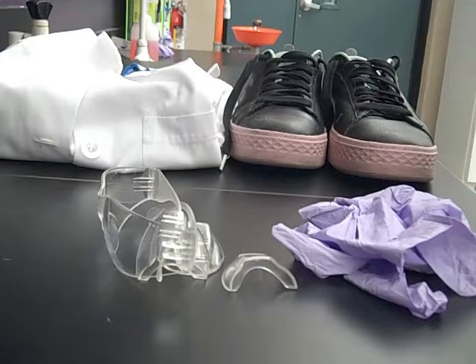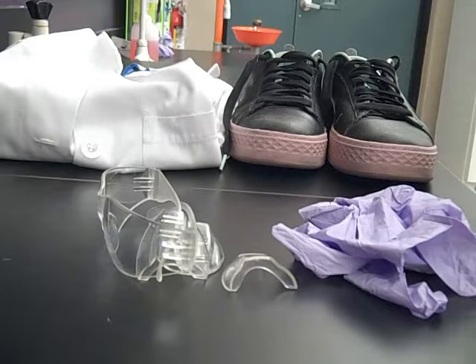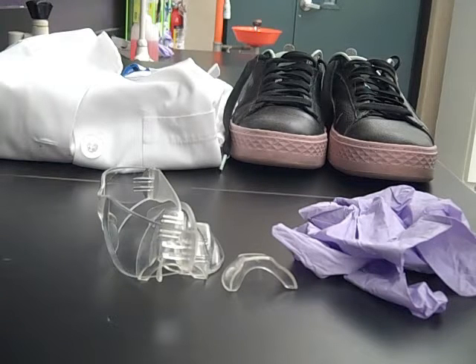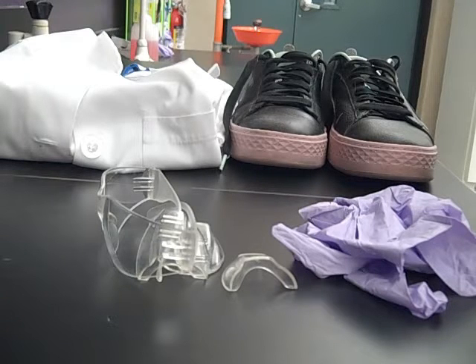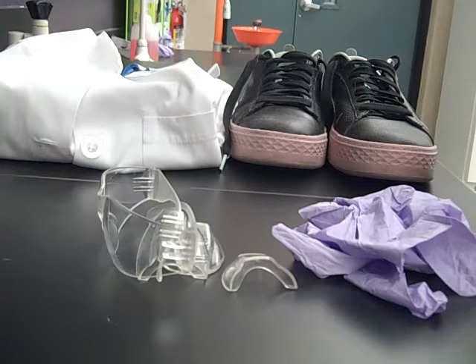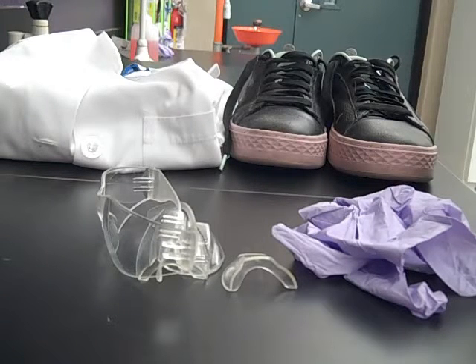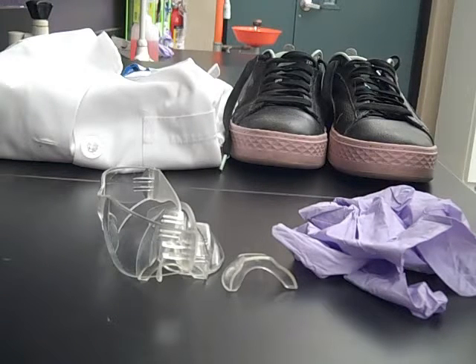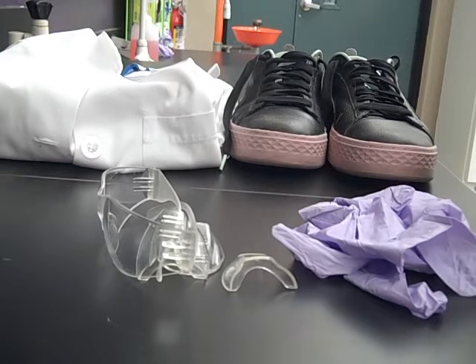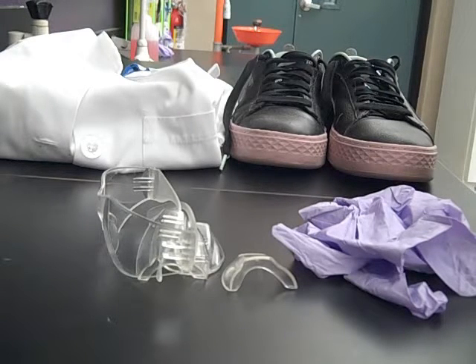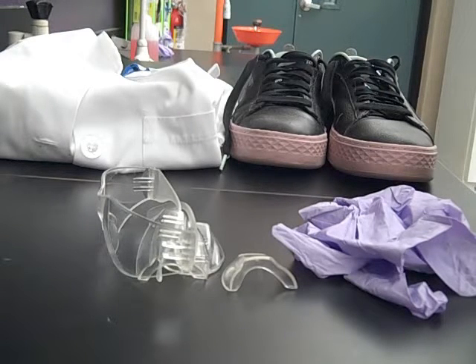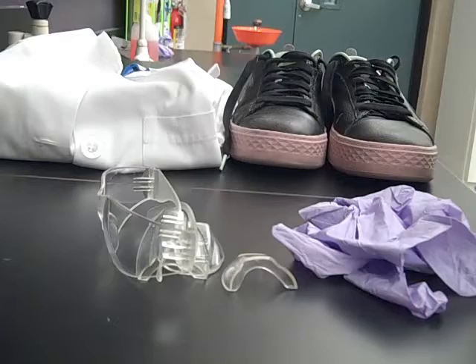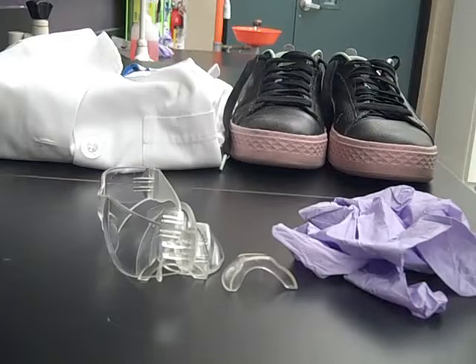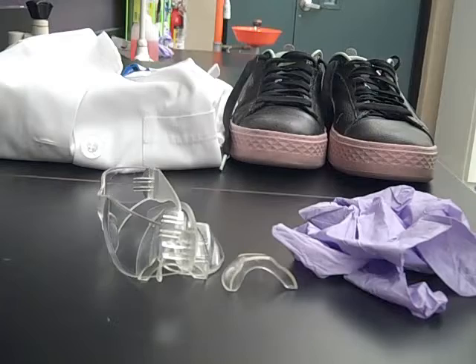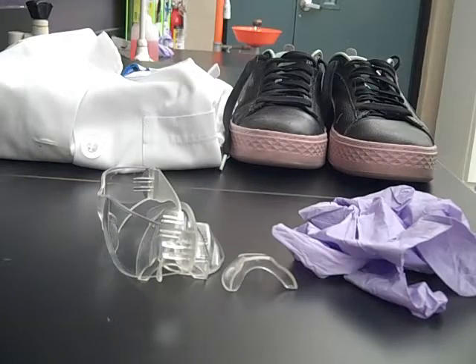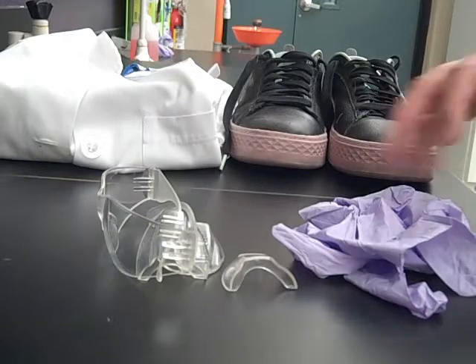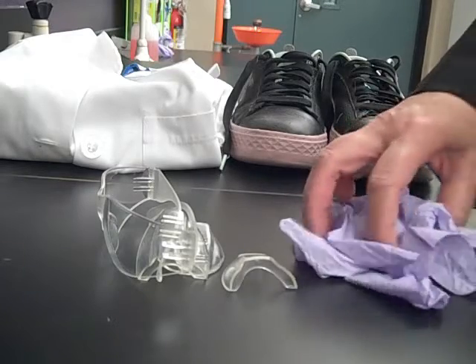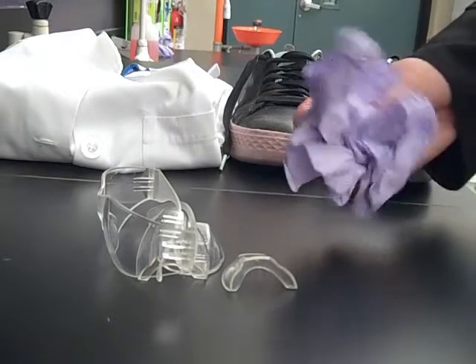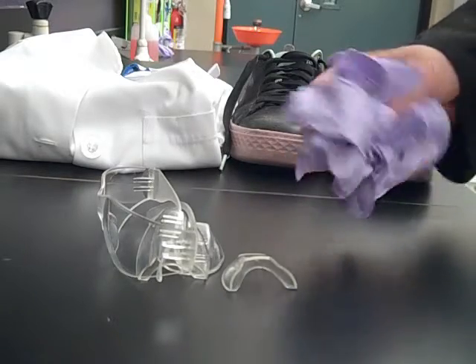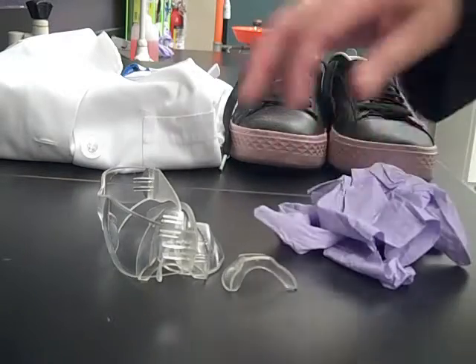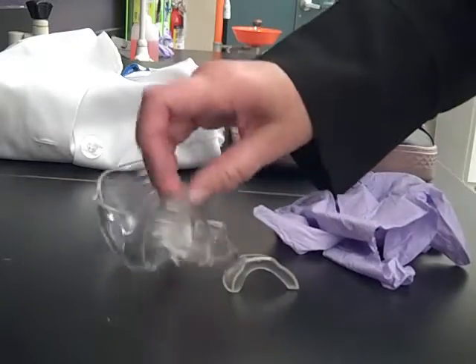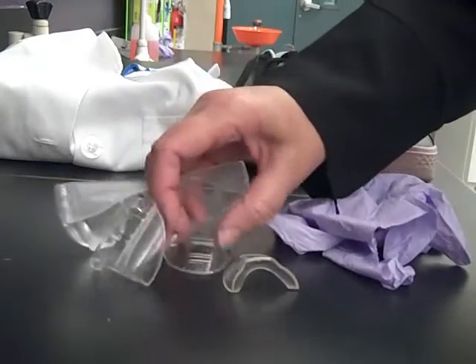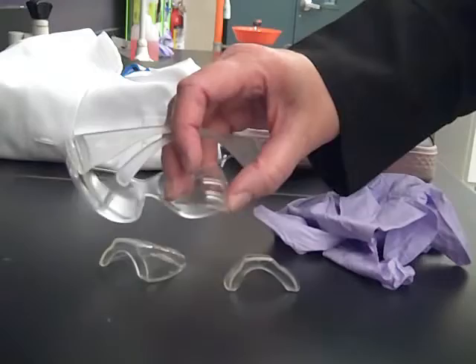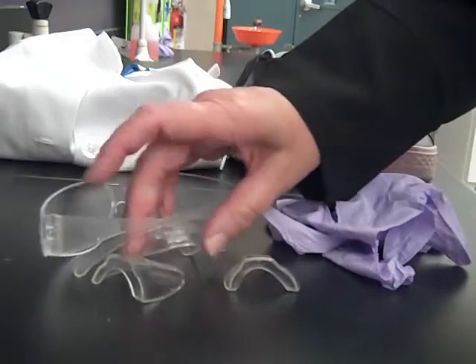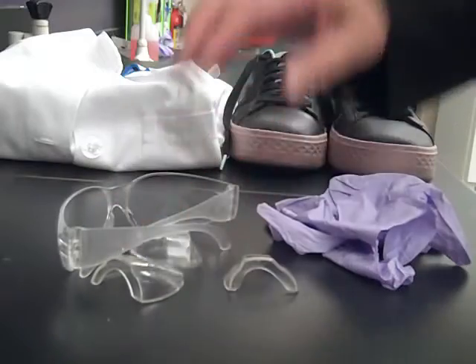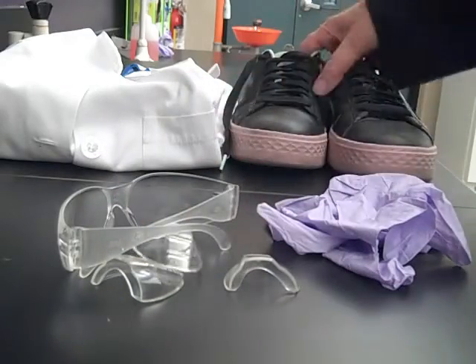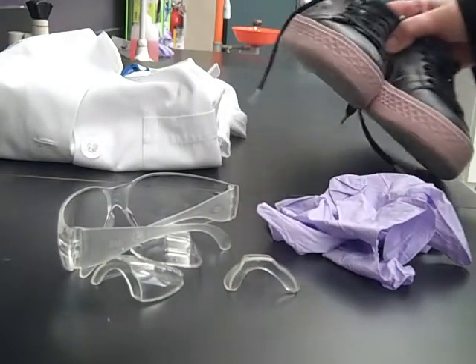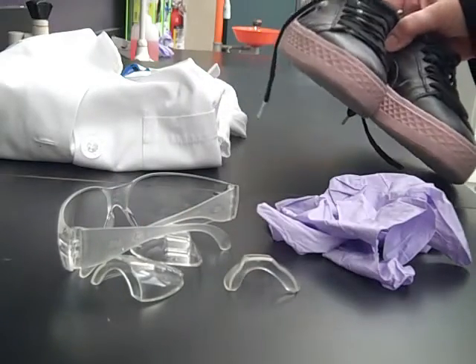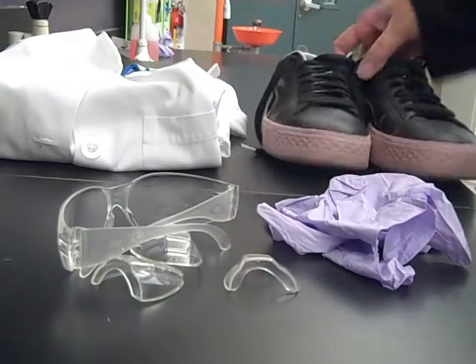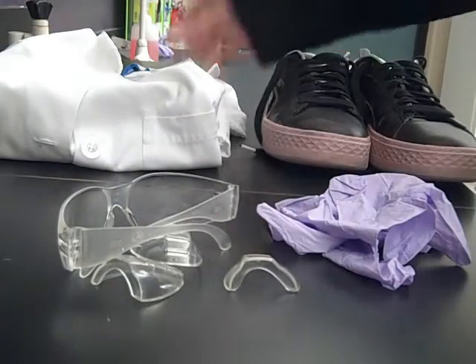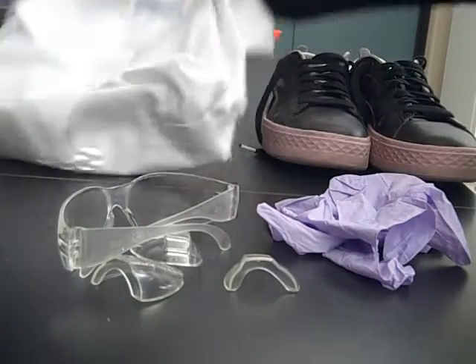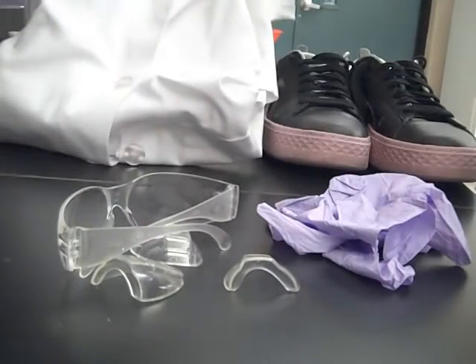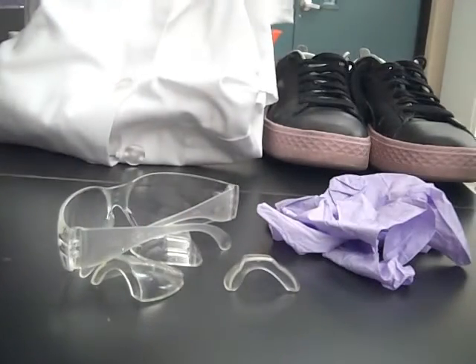In the microbiology lab there are four things we wear to protect ourselves from the microorganisms we are working with. You have to wear gloves, eye protection, compliant shoes, and a lab coat.